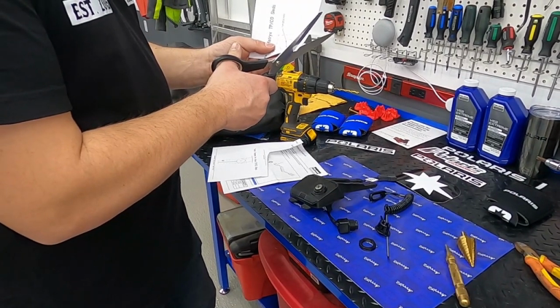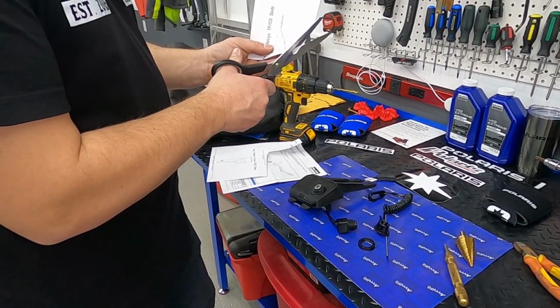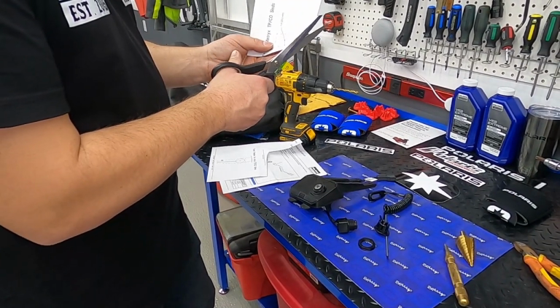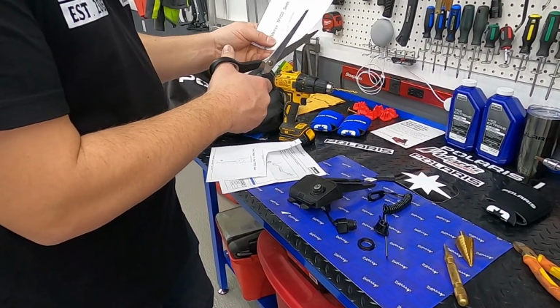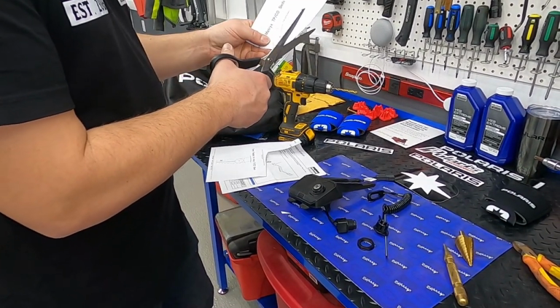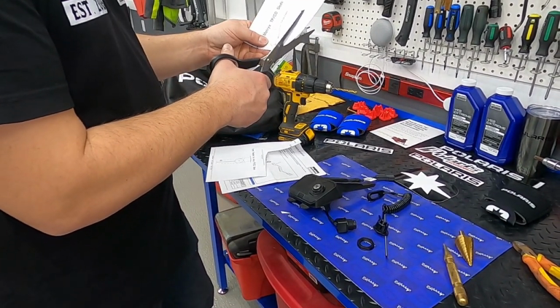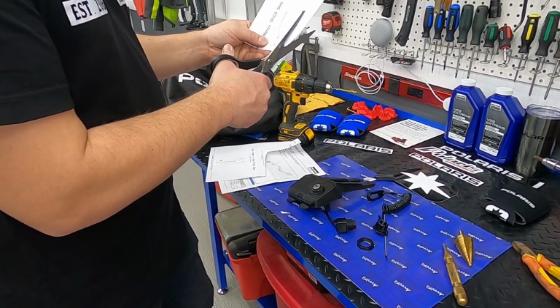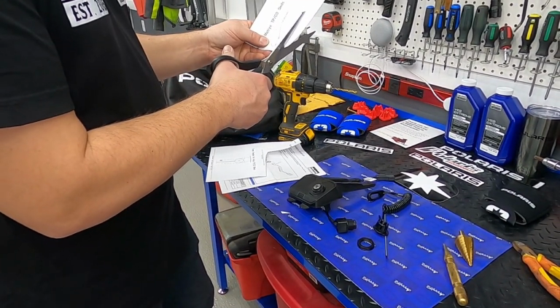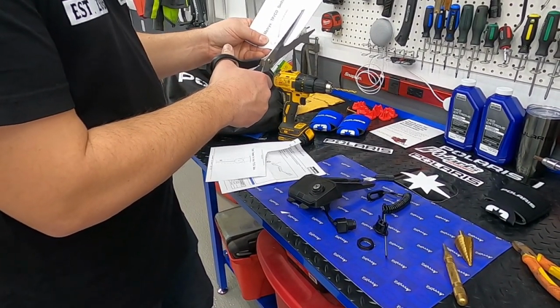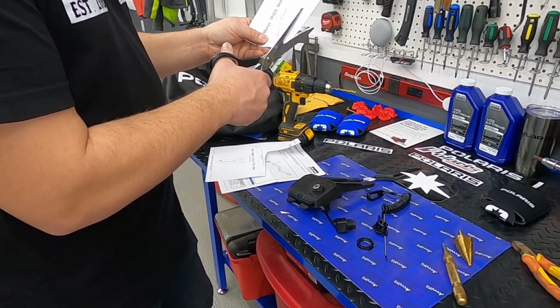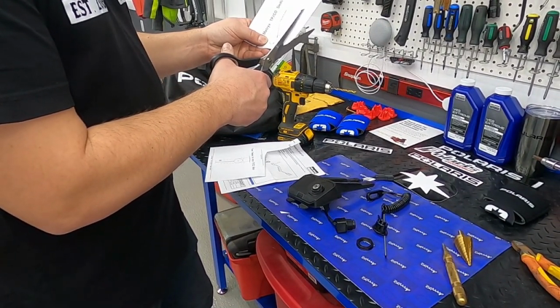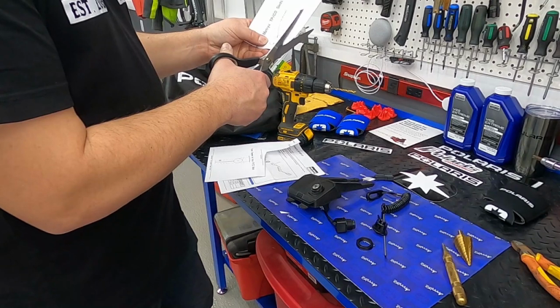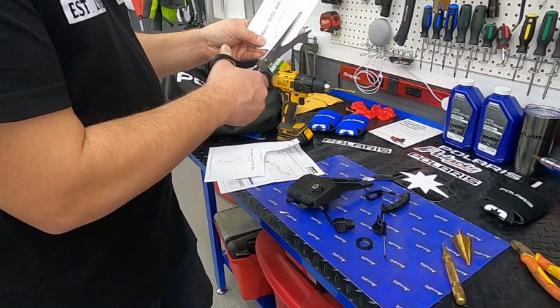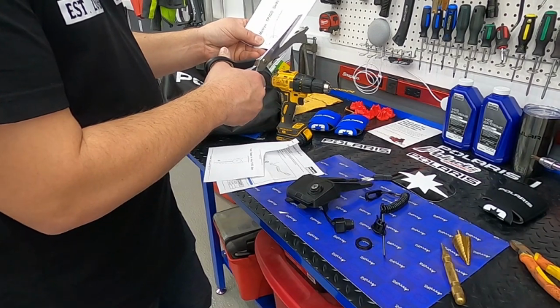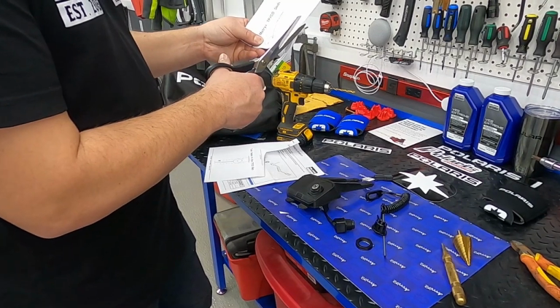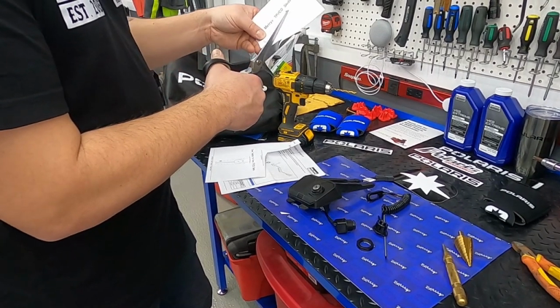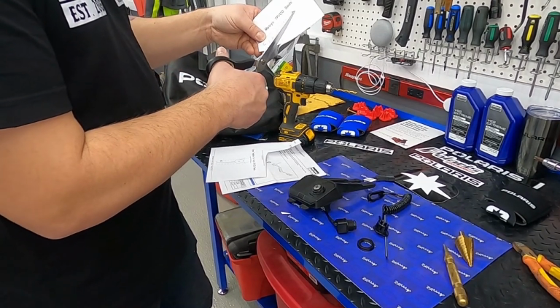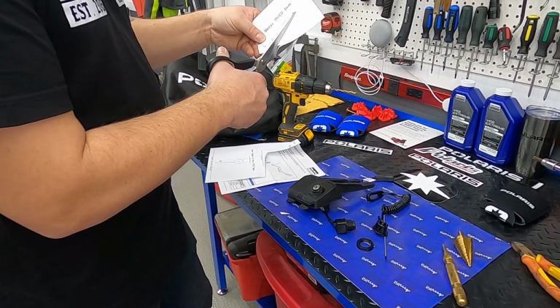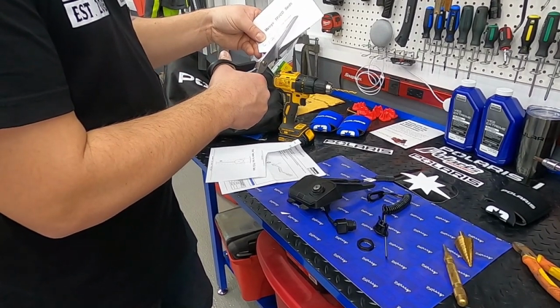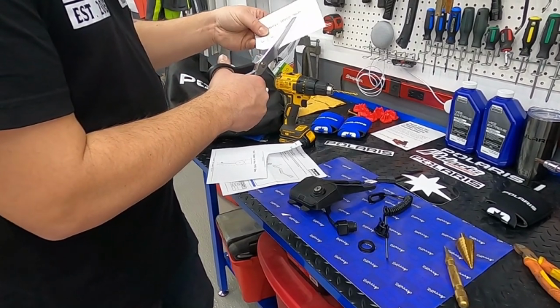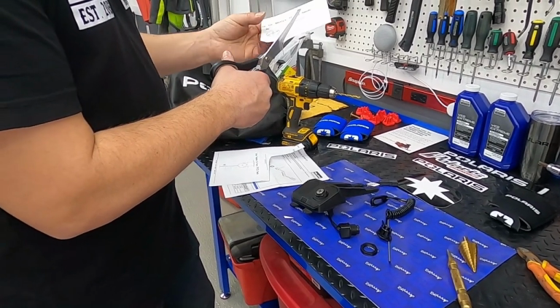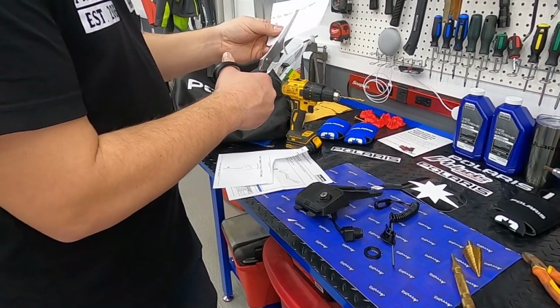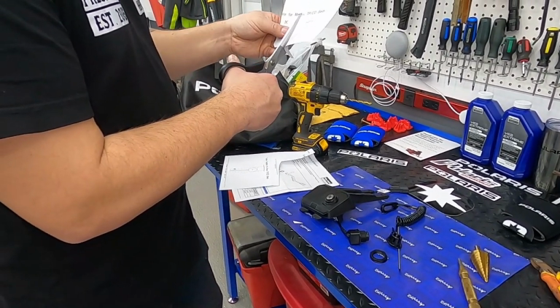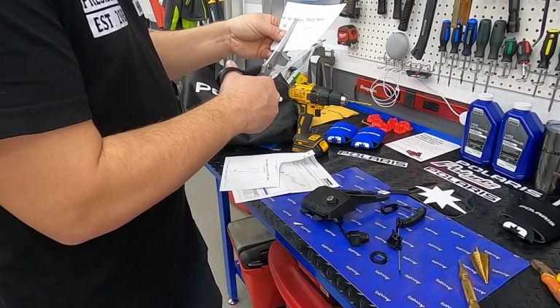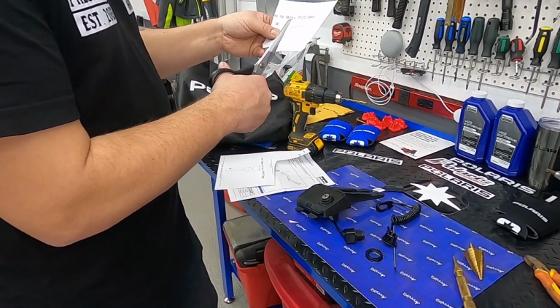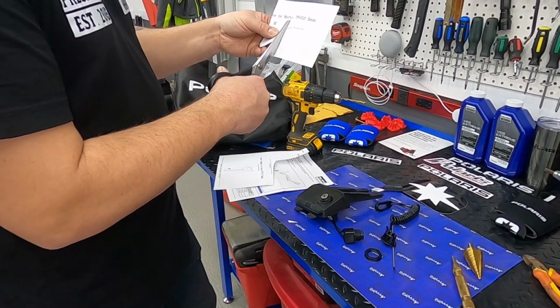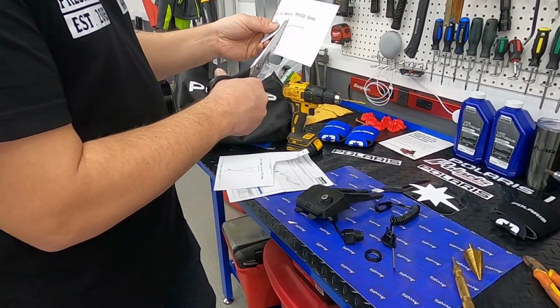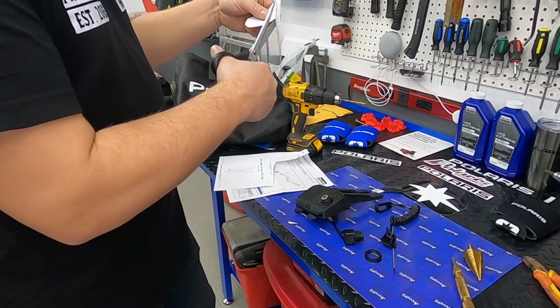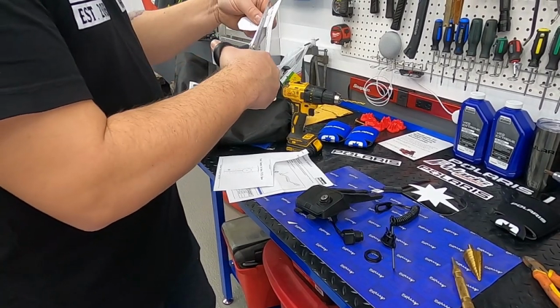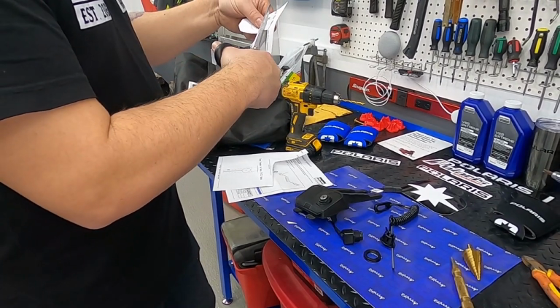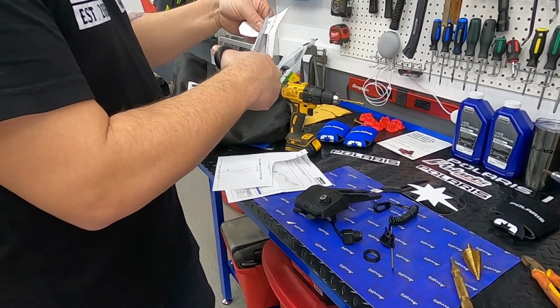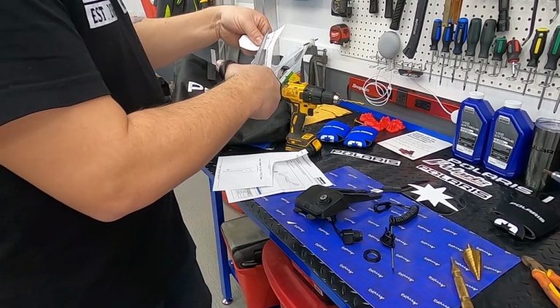My daughter was in JK — this is what they're learning here: cutting with scissors. Looks like she couldn't get a better teacher. It's a little jittery — I didn't have my Coke Zero this morning.